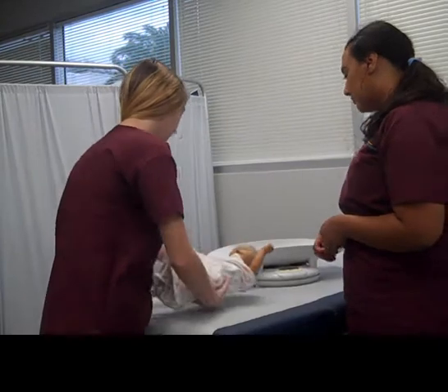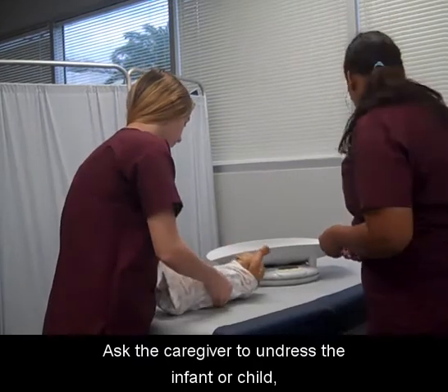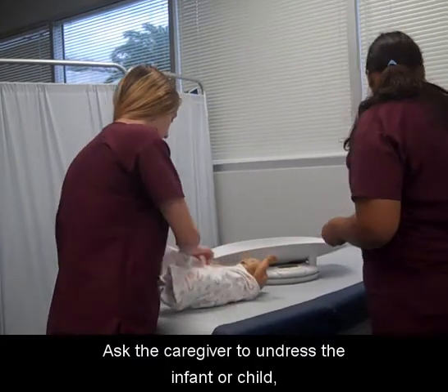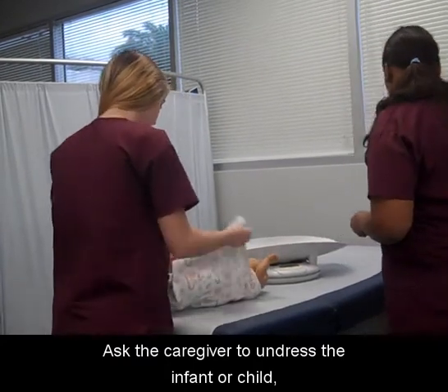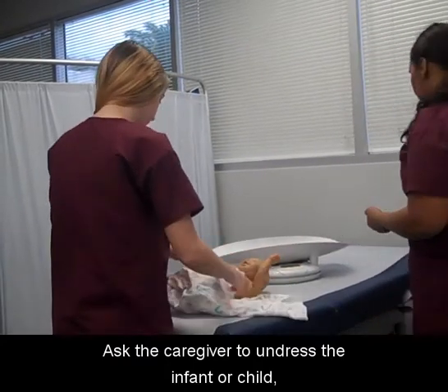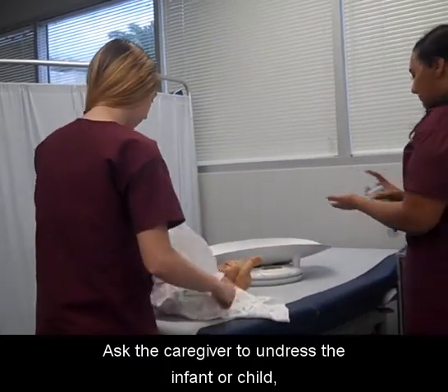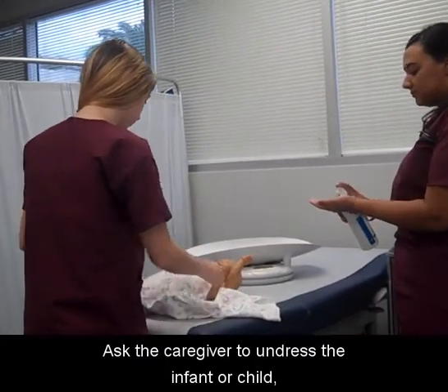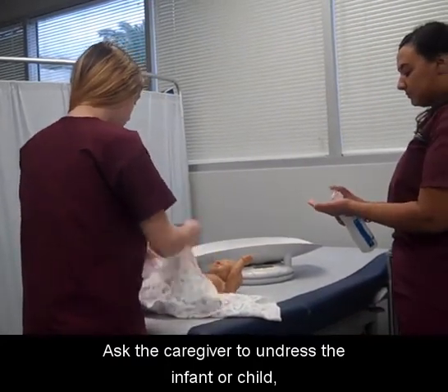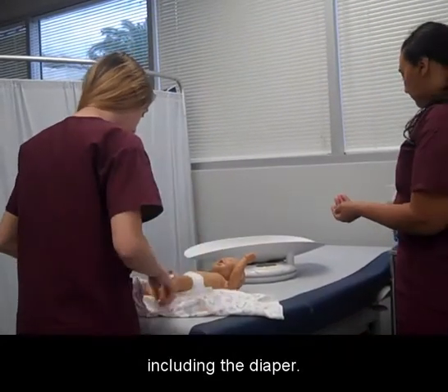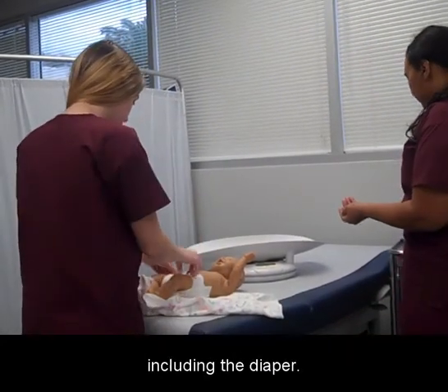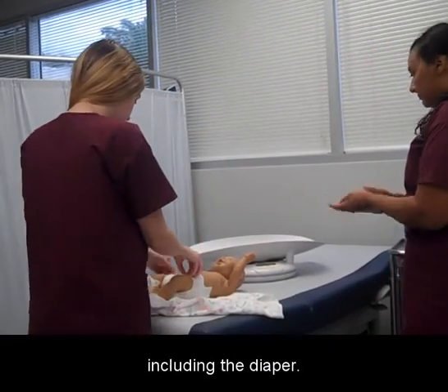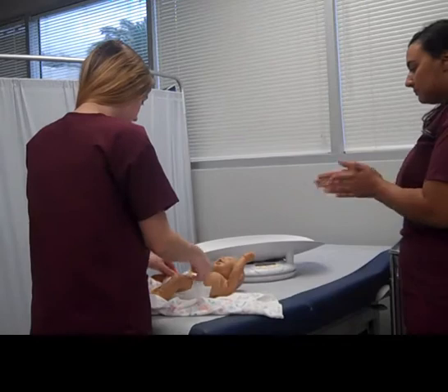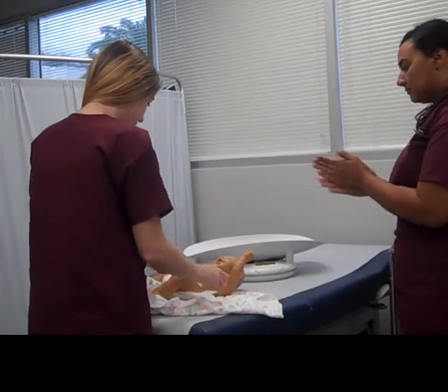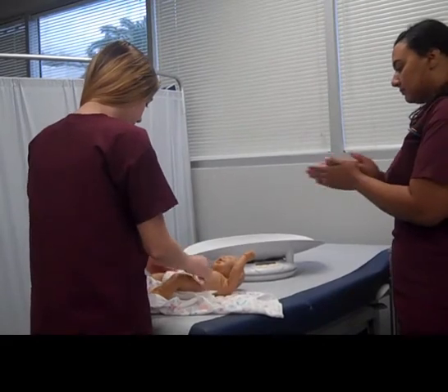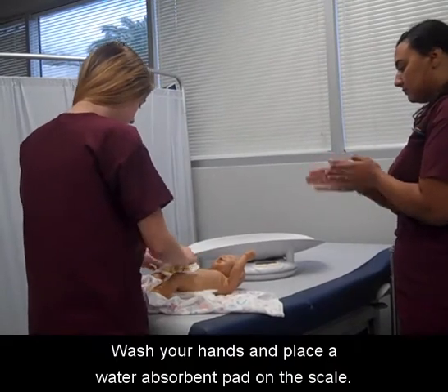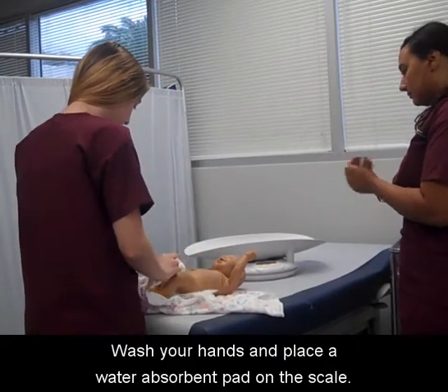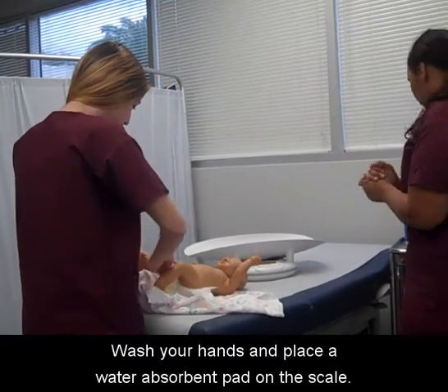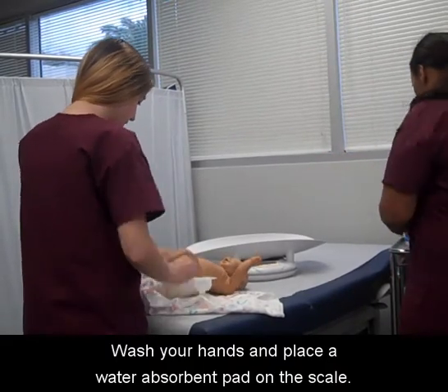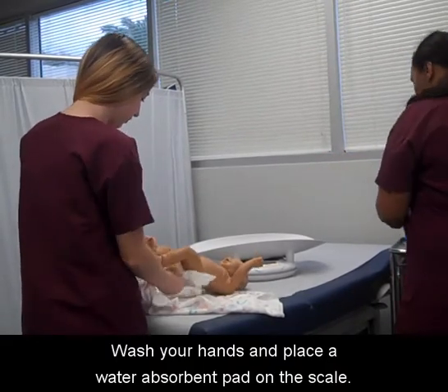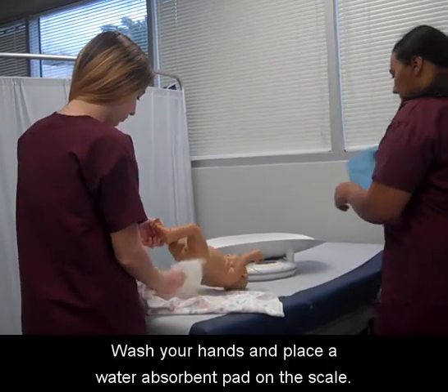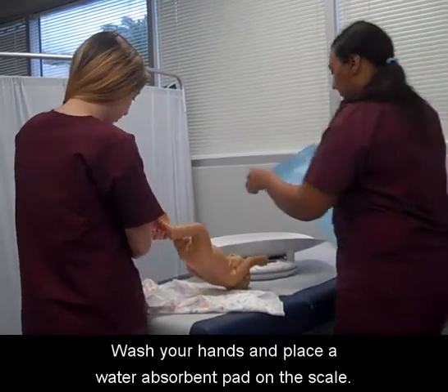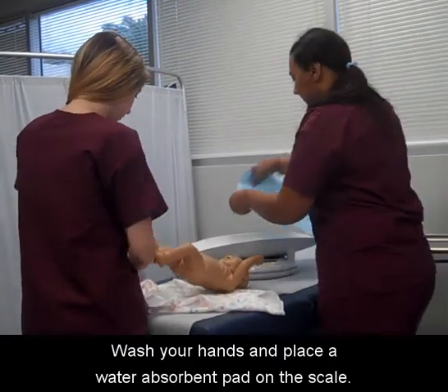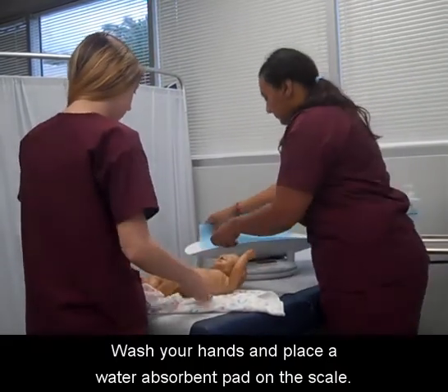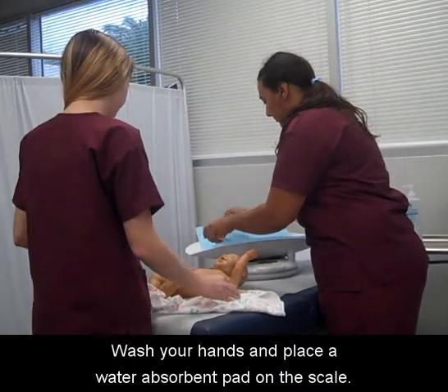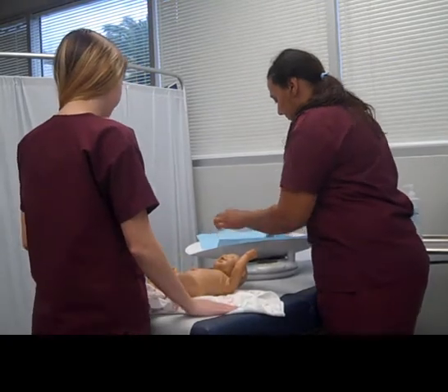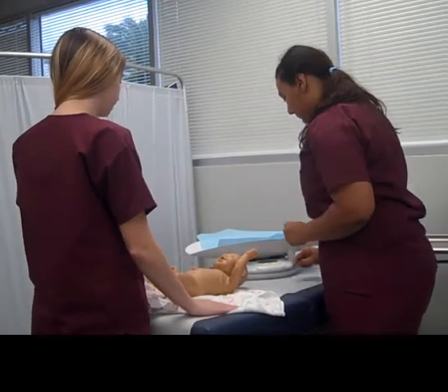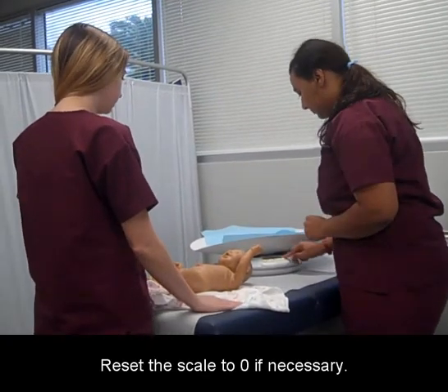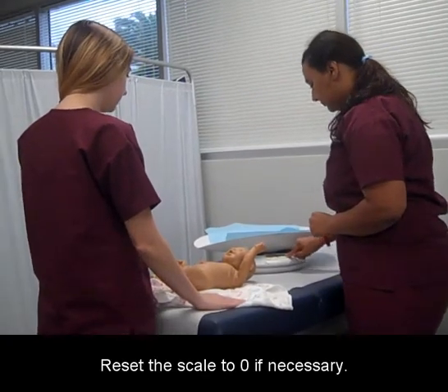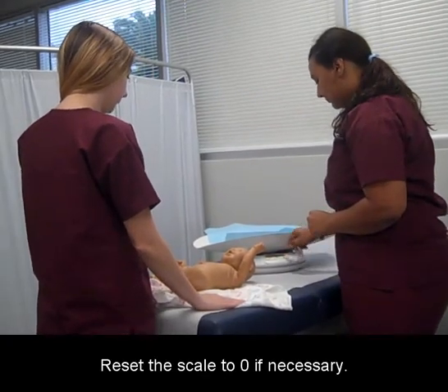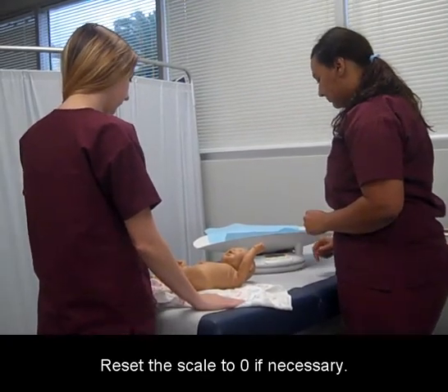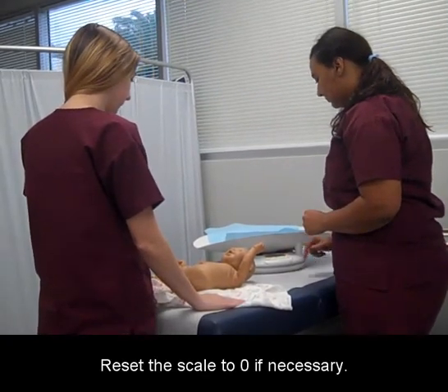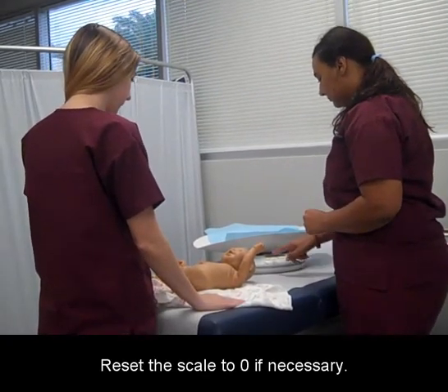Ask the caregiver to undress the infant or child, including the diaper. Wash your hands and place a water absorbent pad on the scale. Reset the scale to zero if necessary.